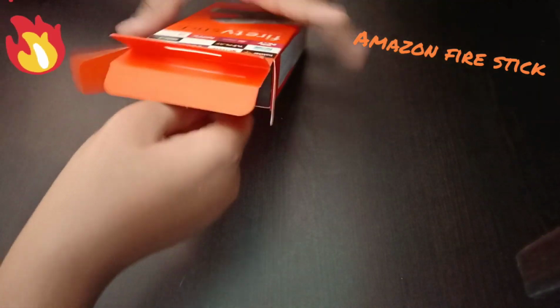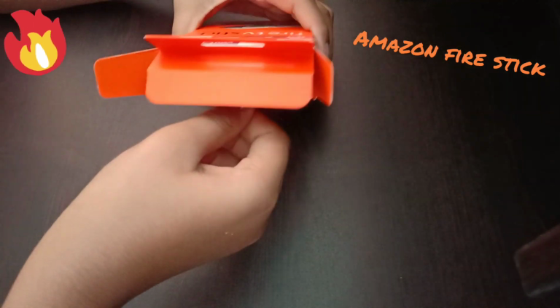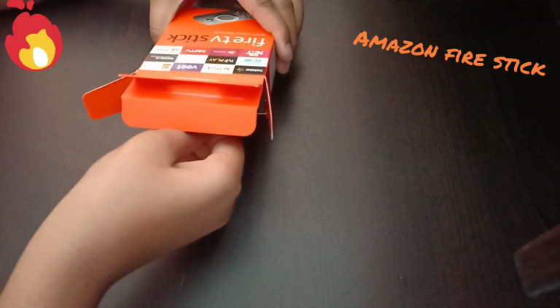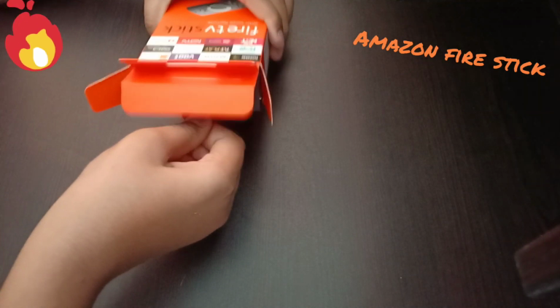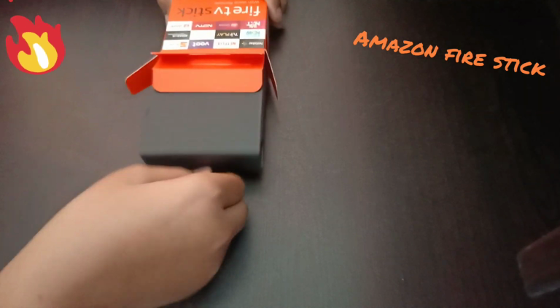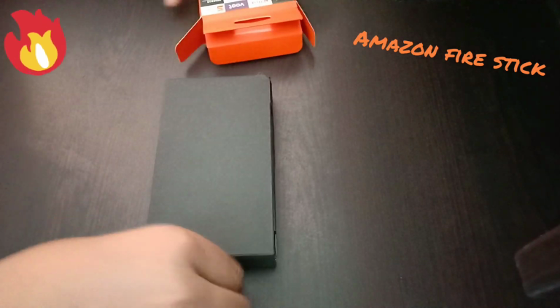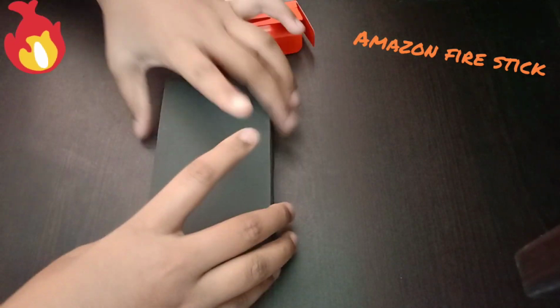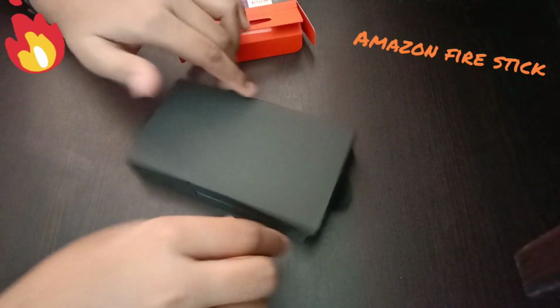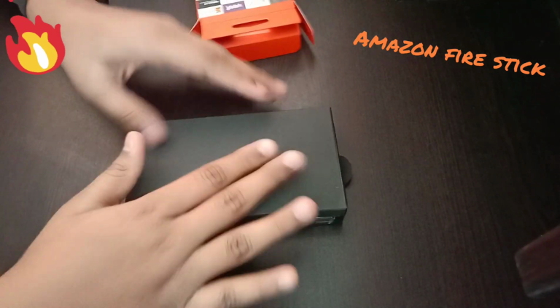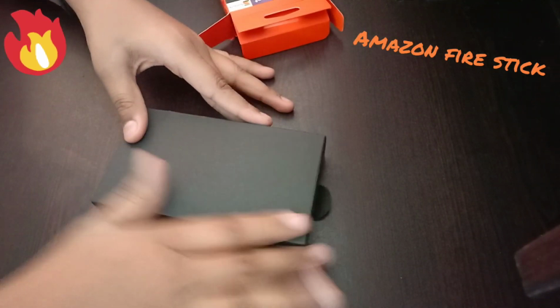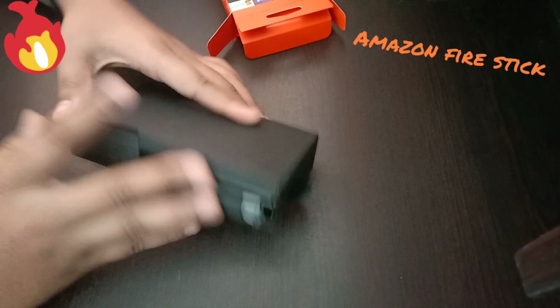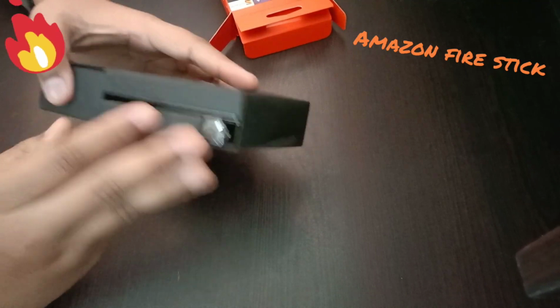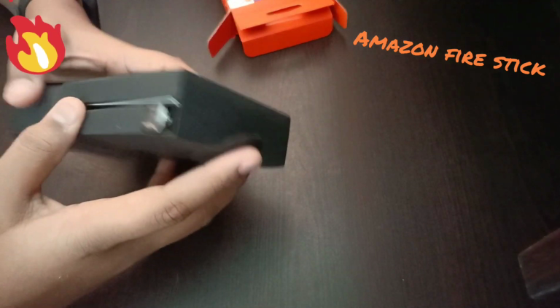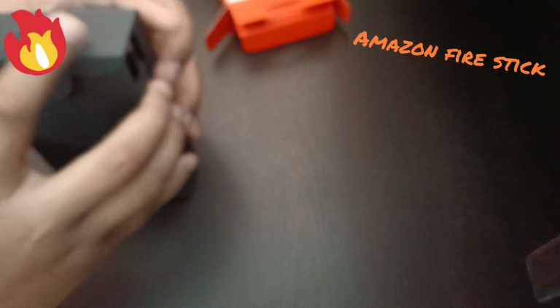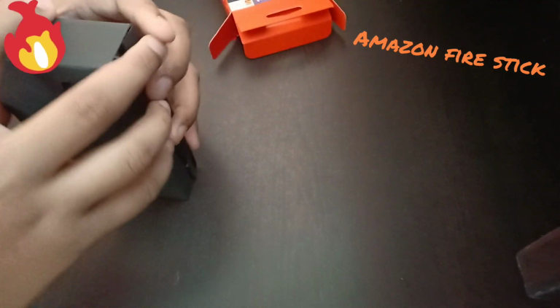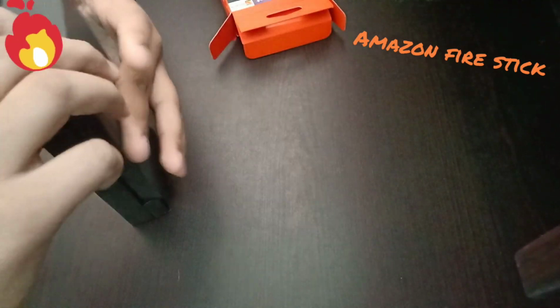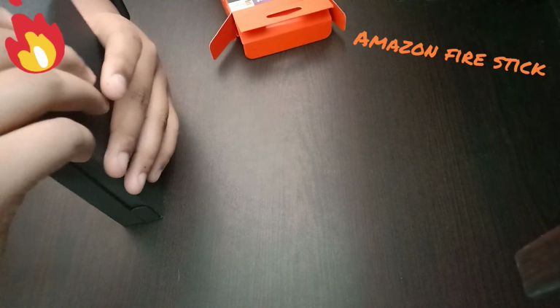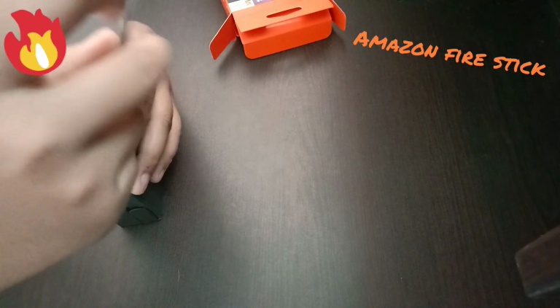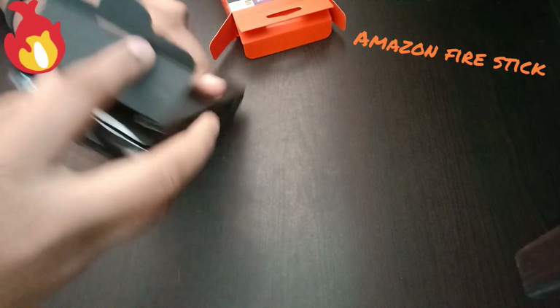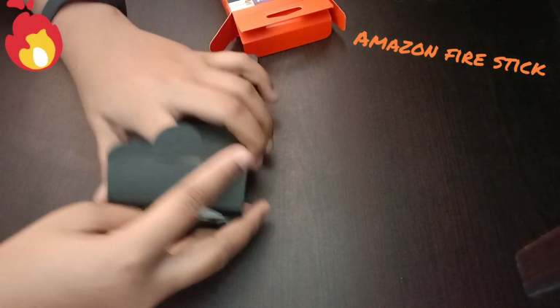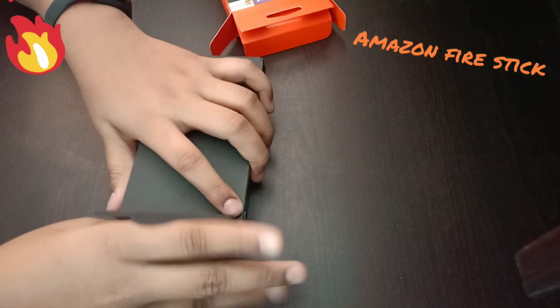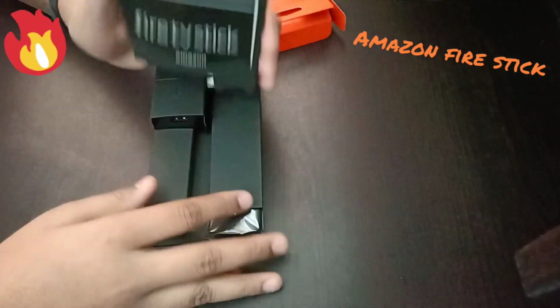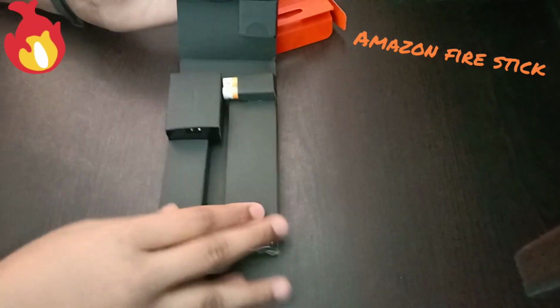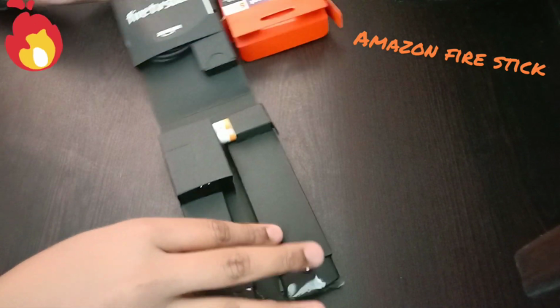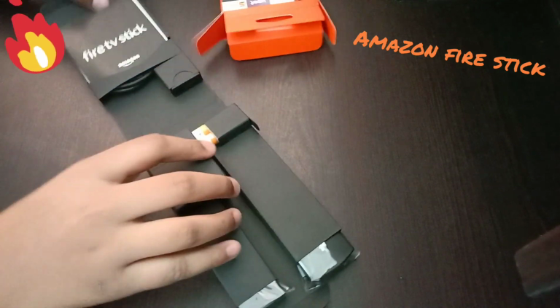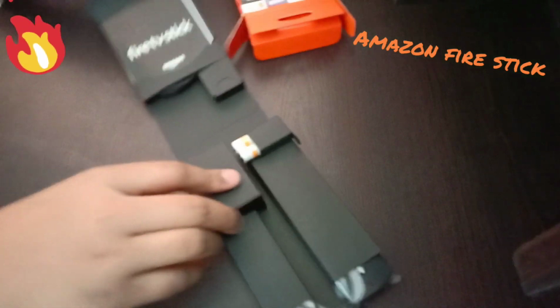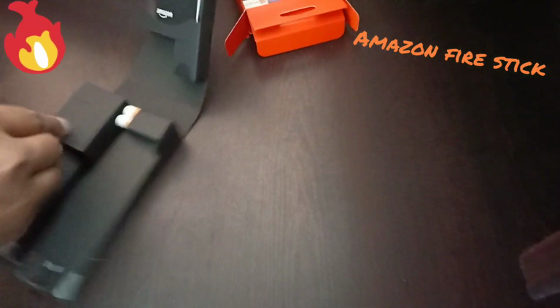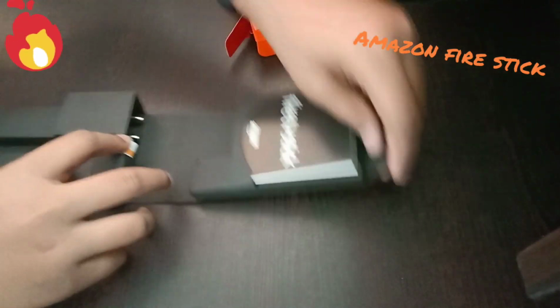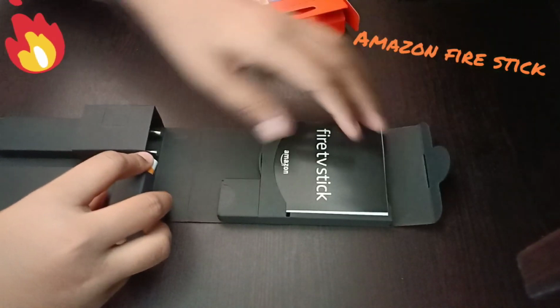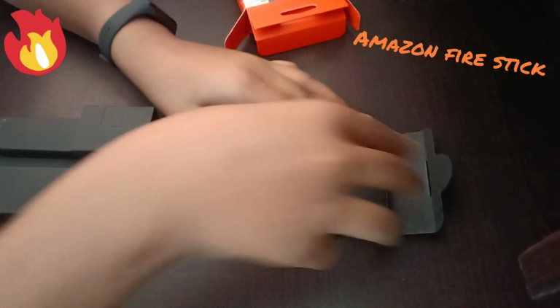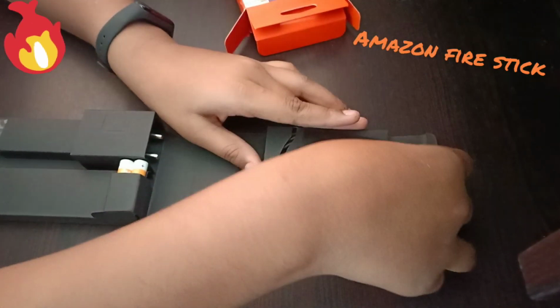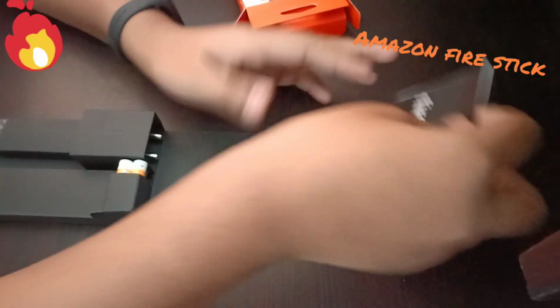Now let's open this tab. I'm going to open this — it looks pretty inside. Fire Stick.